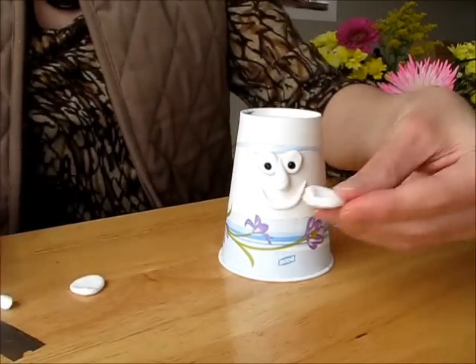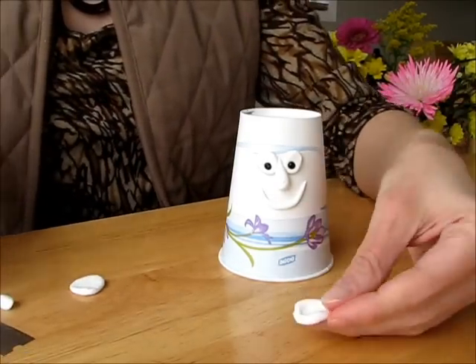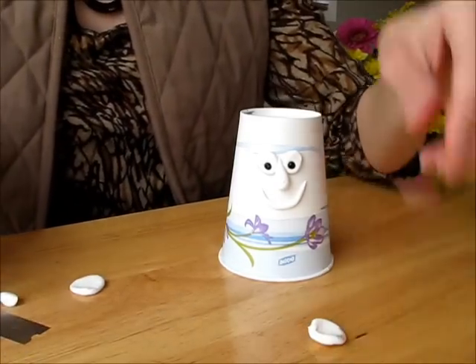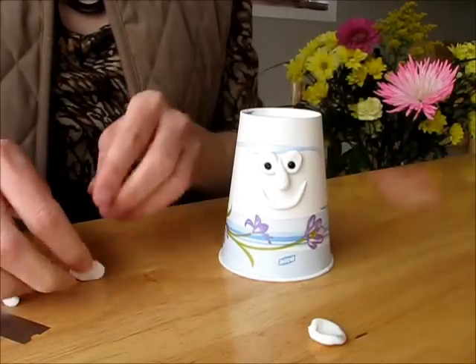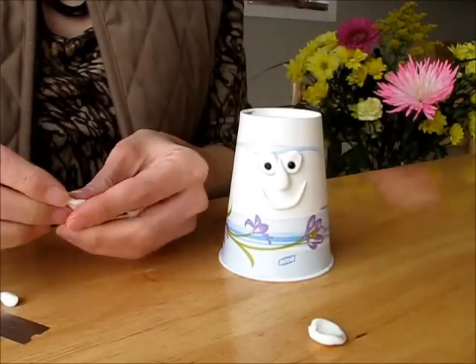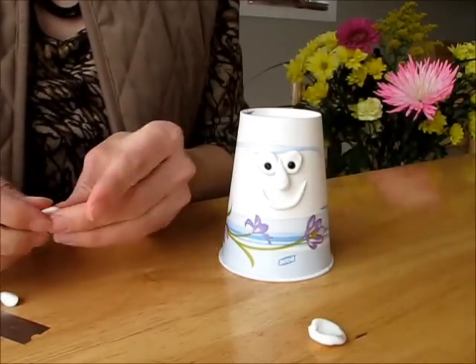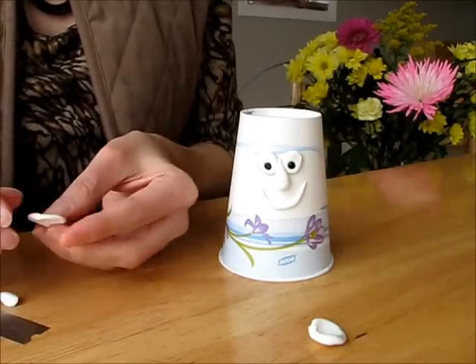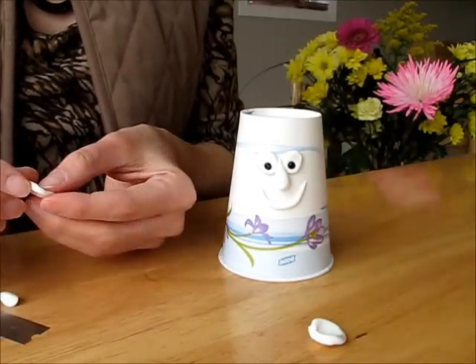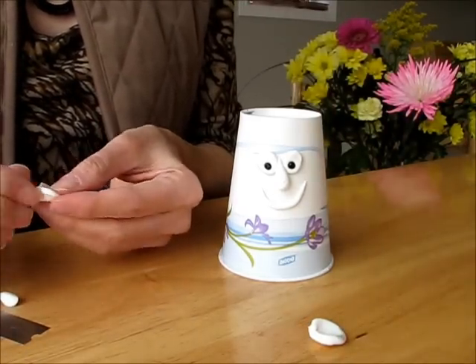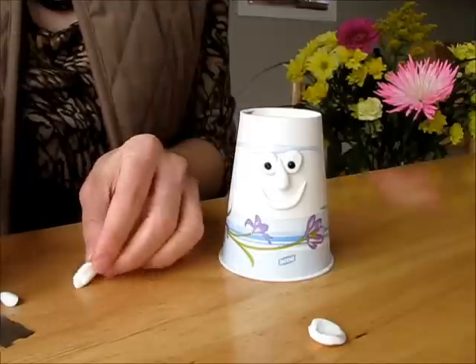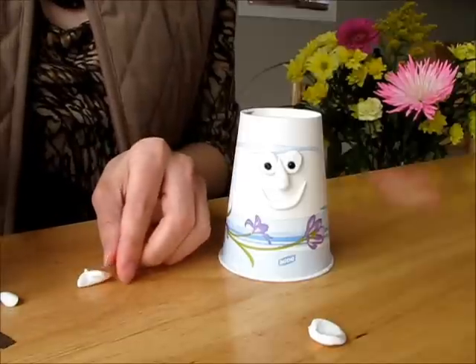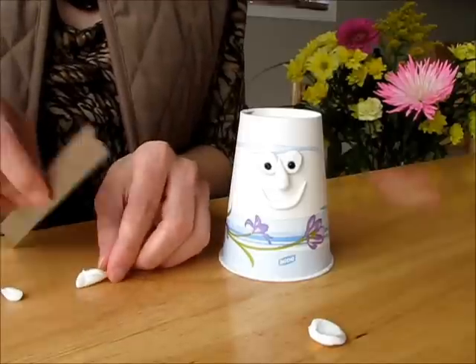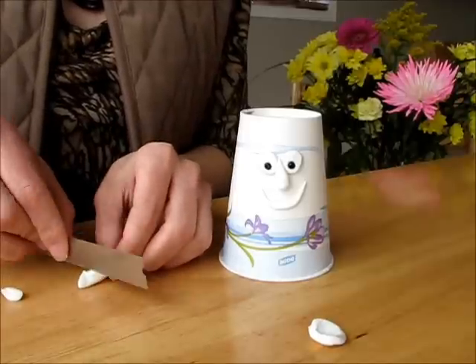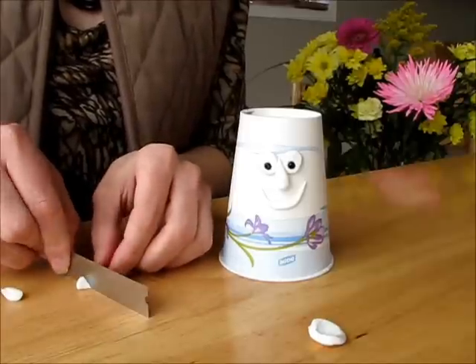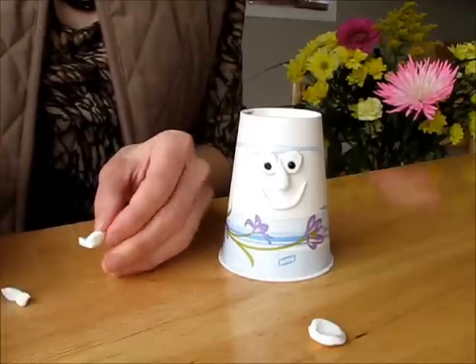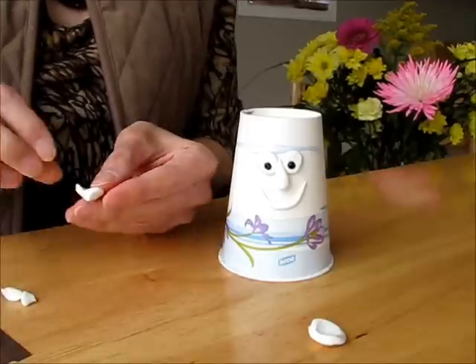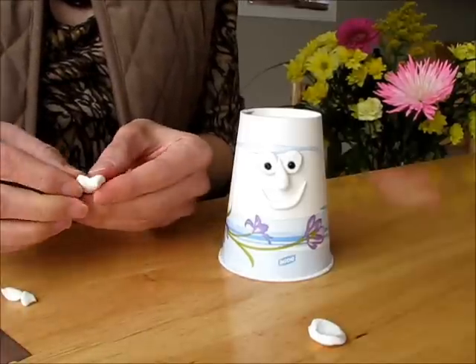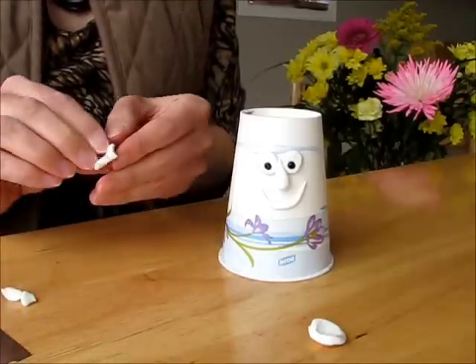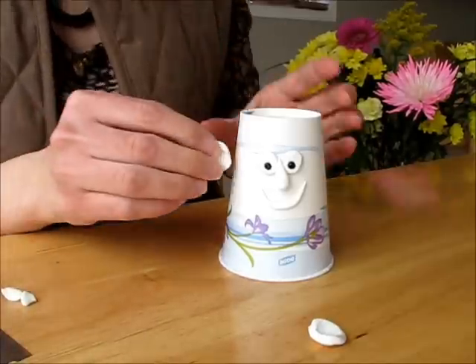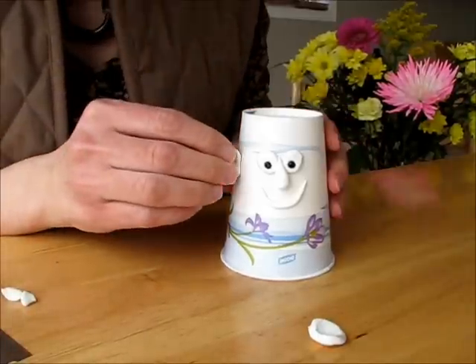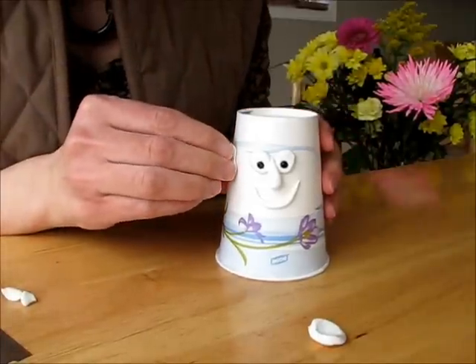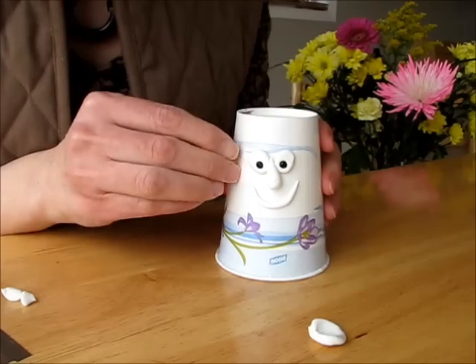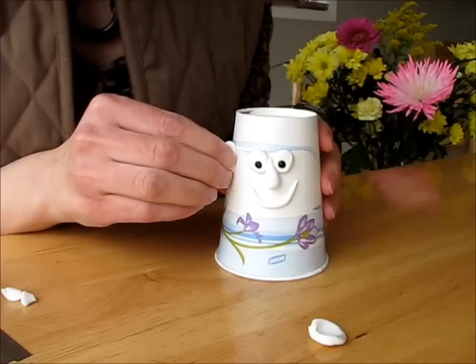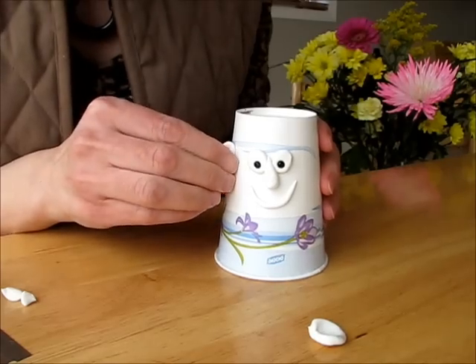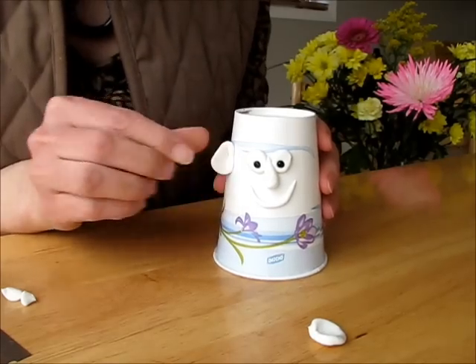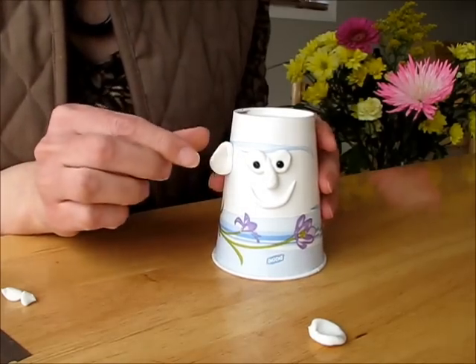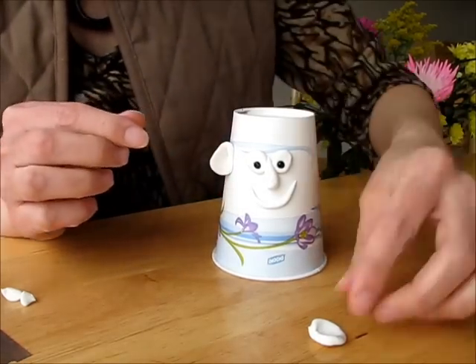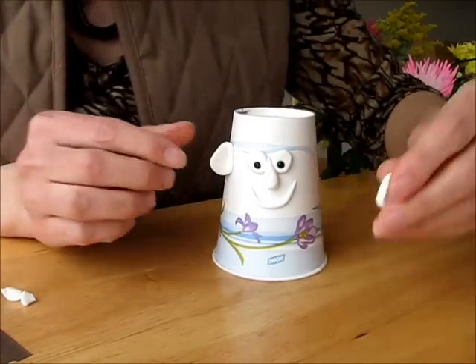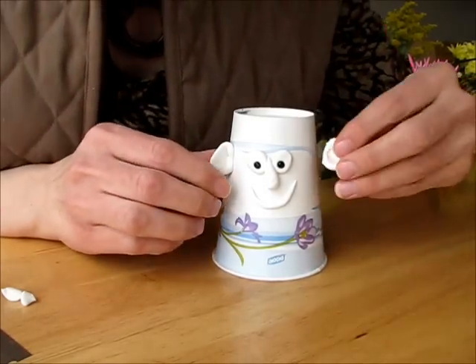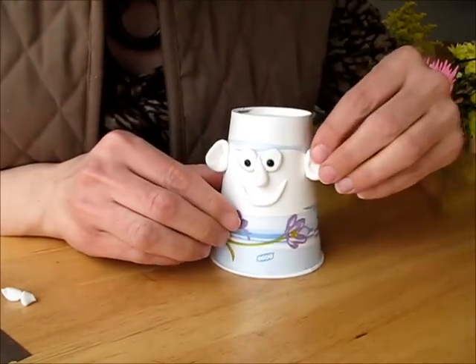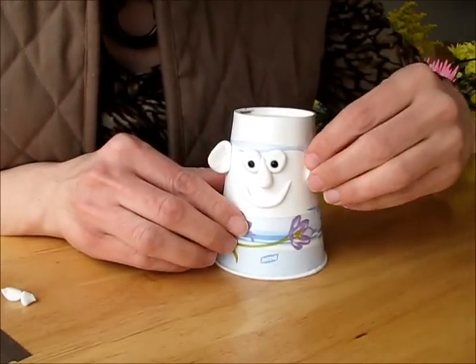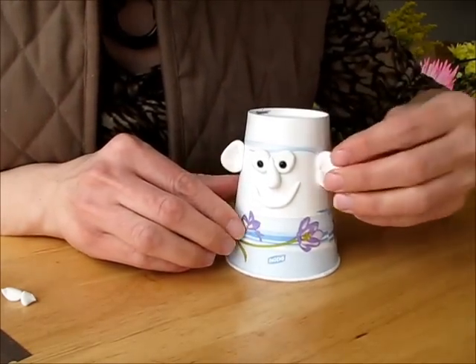So we'll need two ears. The right ear. And the left one.